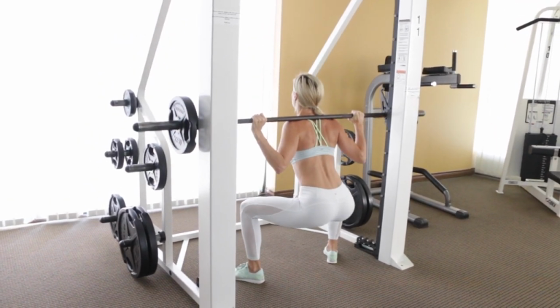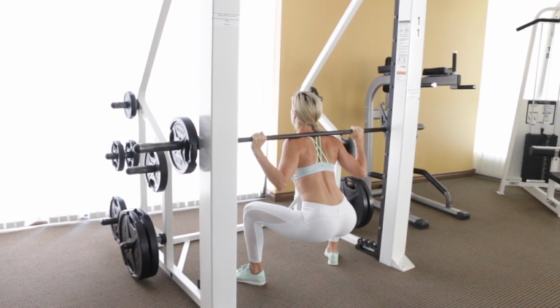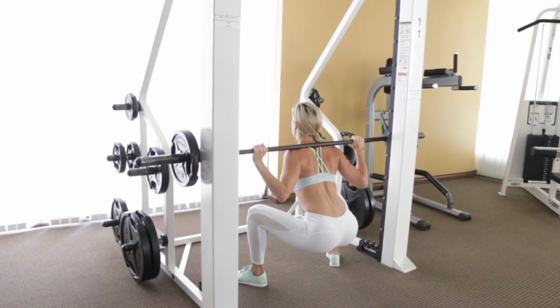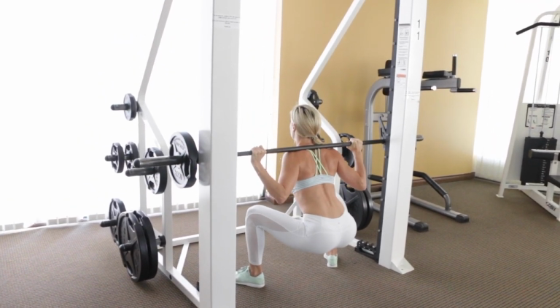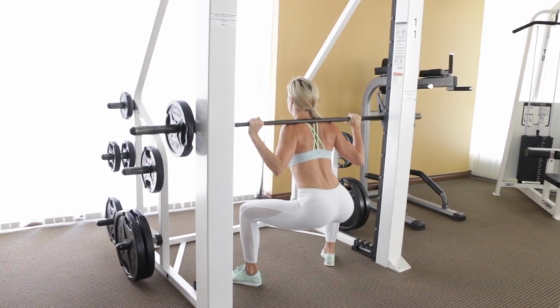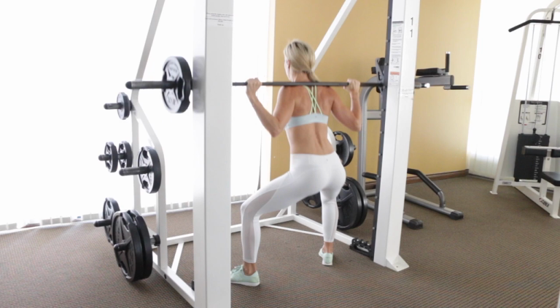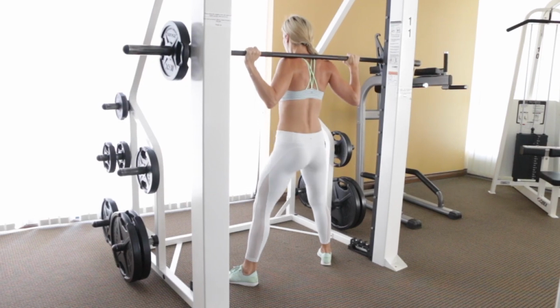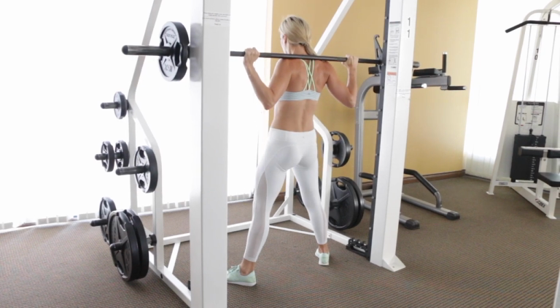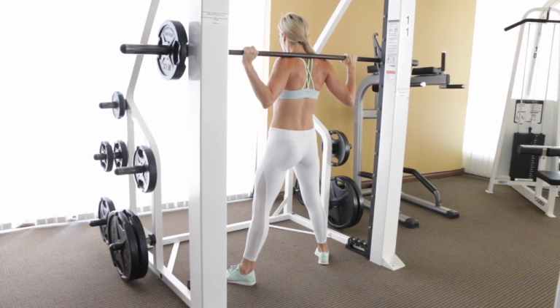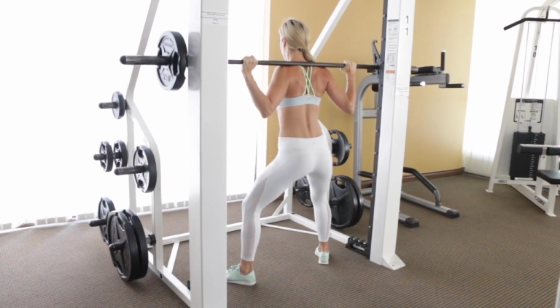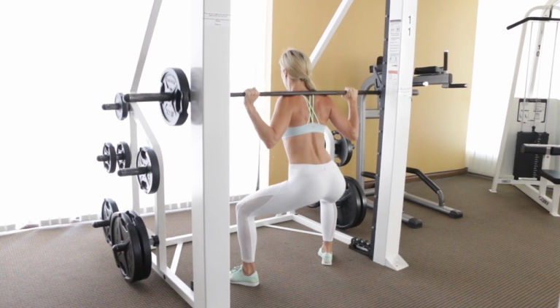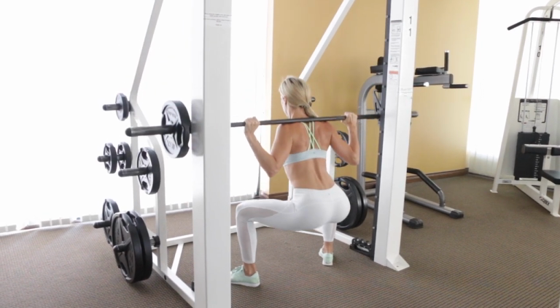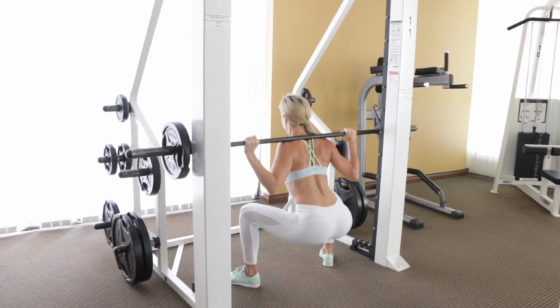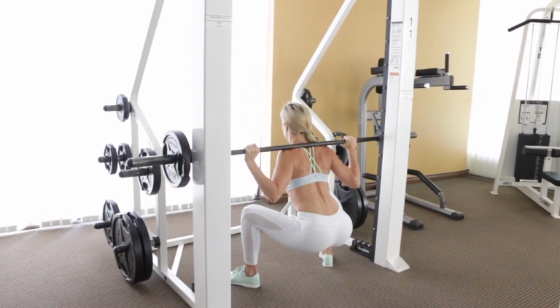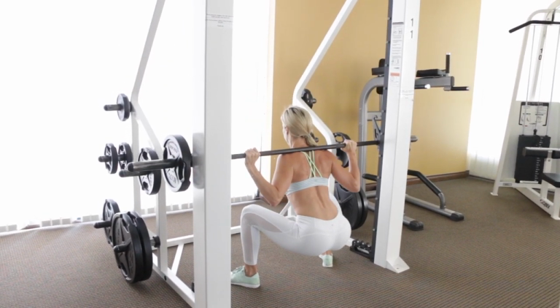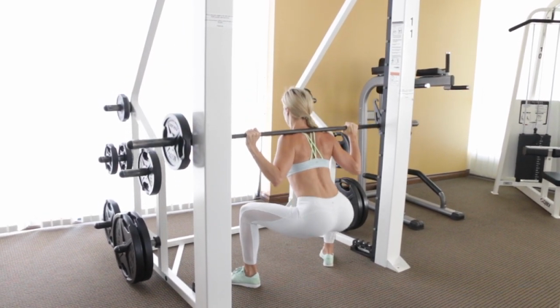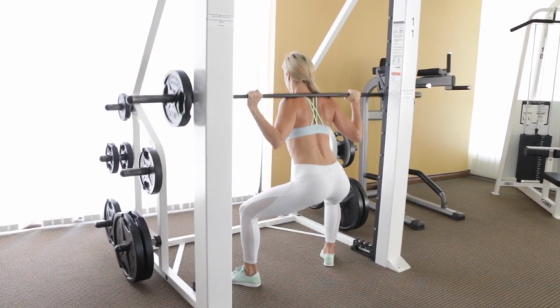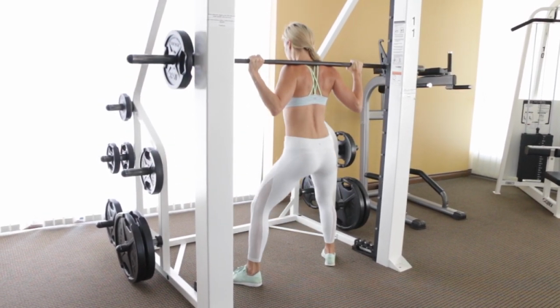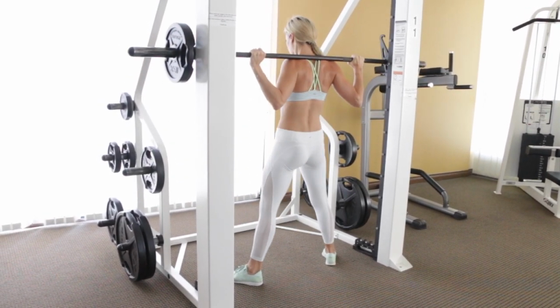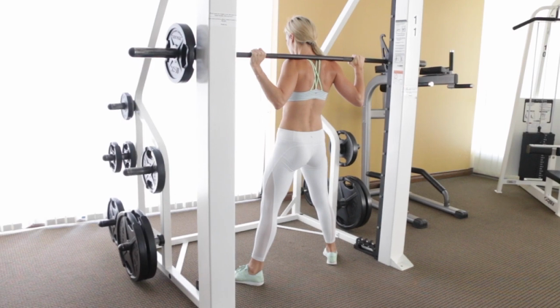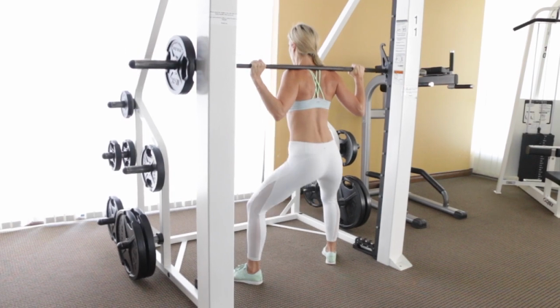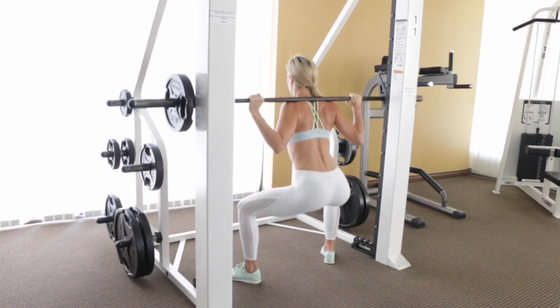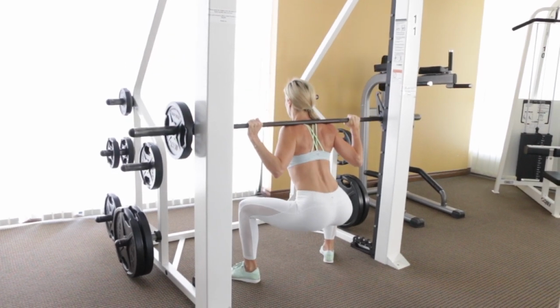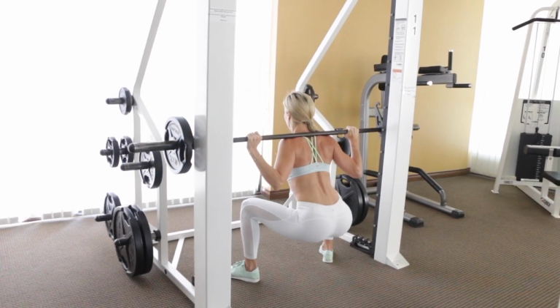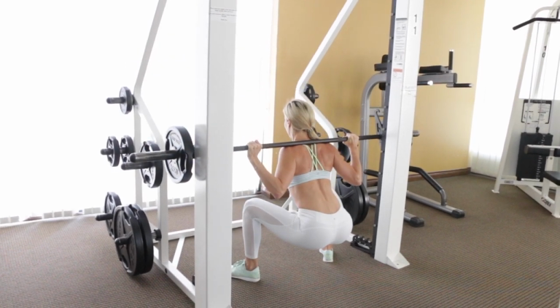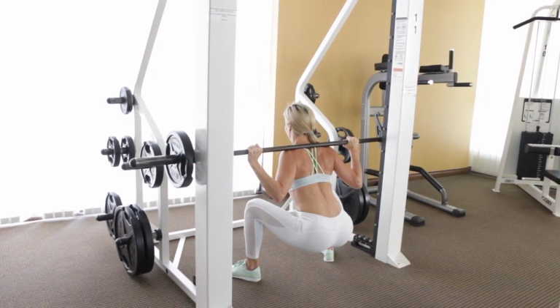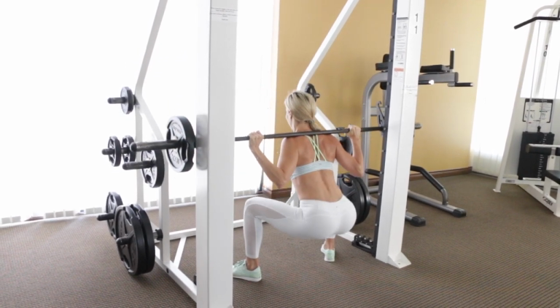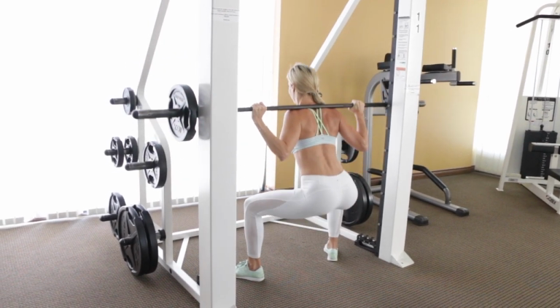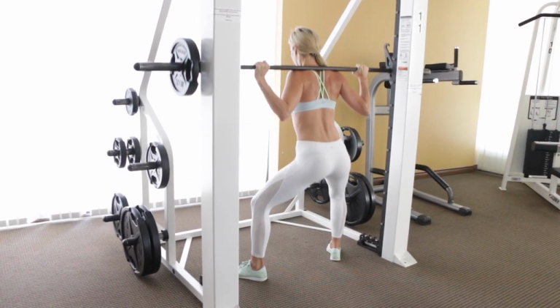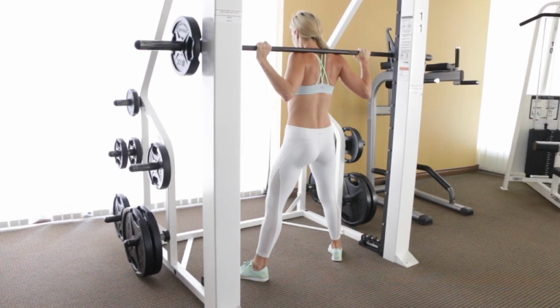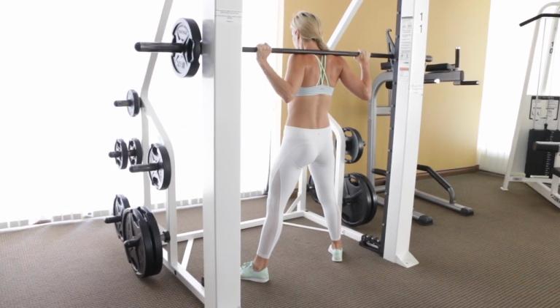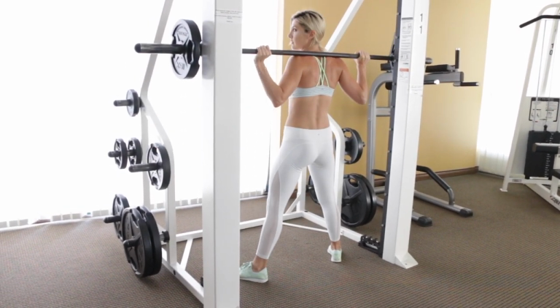Then press your heels down into the ground to rise up, push your hips to the front, and squeeze your butt and legs — flex as hard as you can. Then sit back down deep again. Keep your core tight, your head and chest upright, and really focus on the glutes.